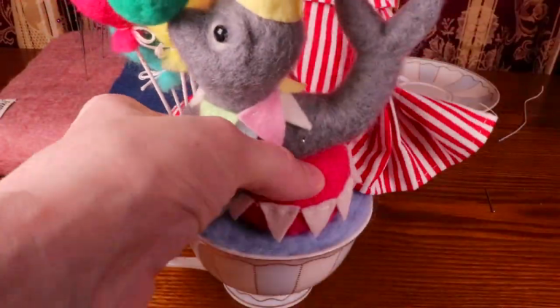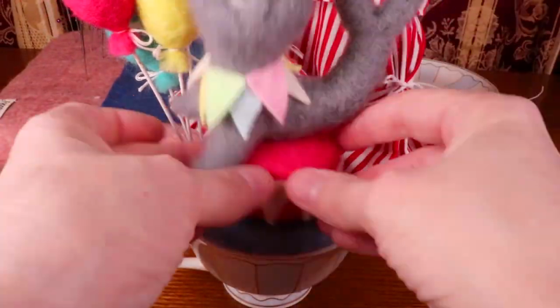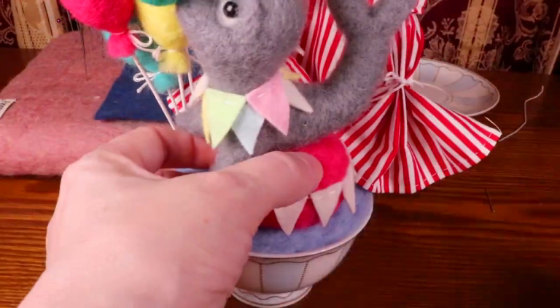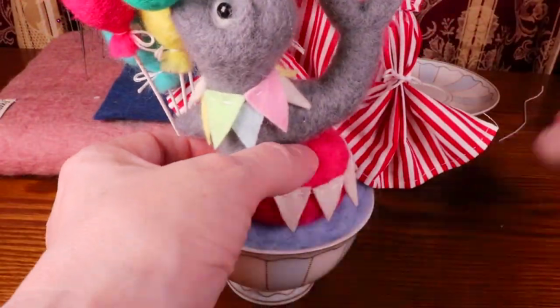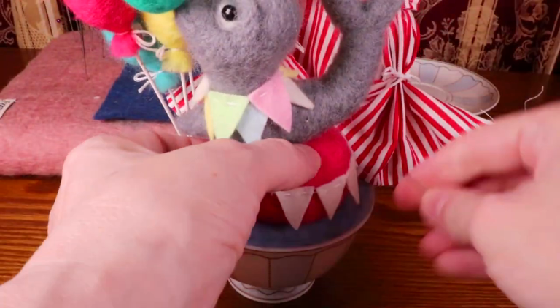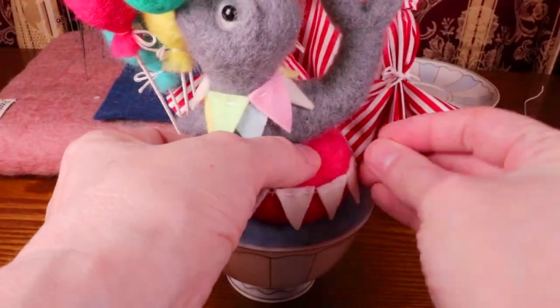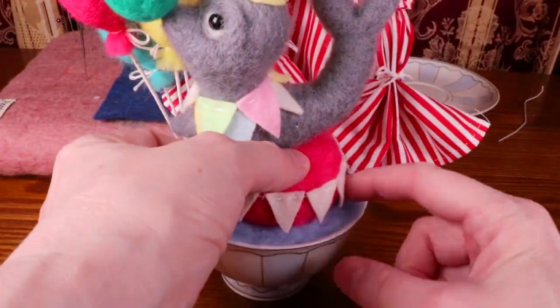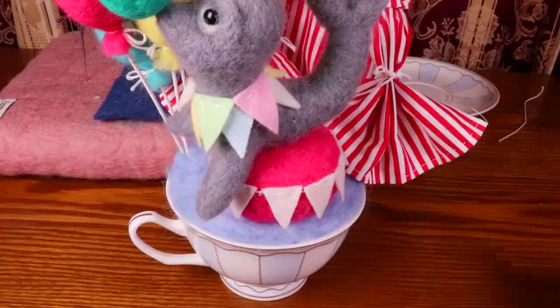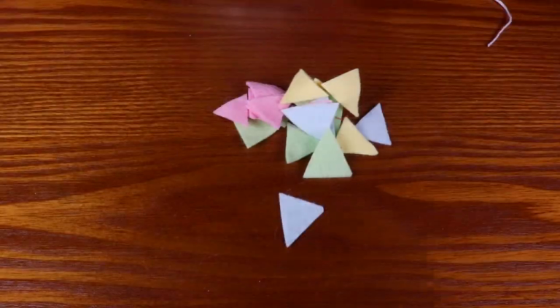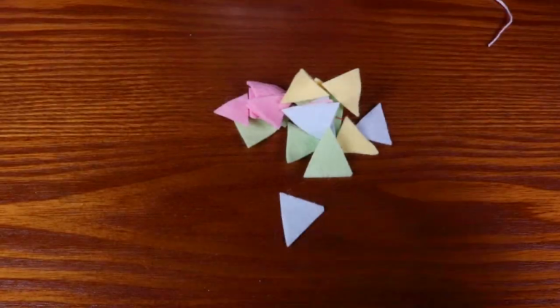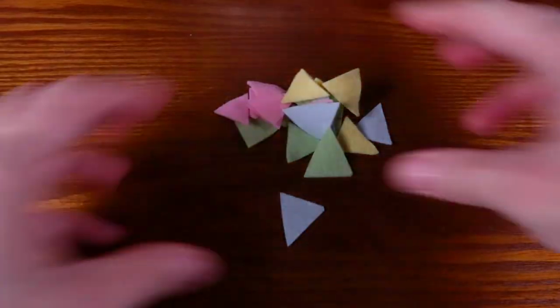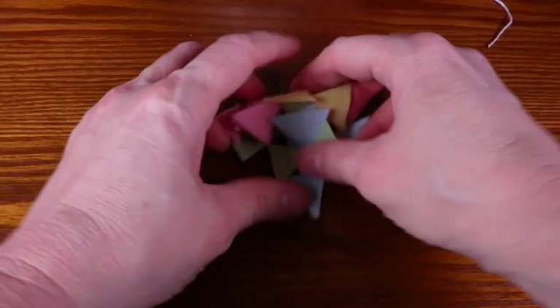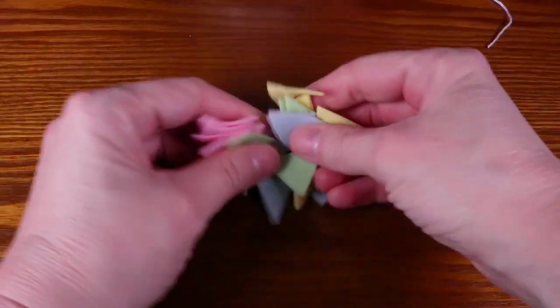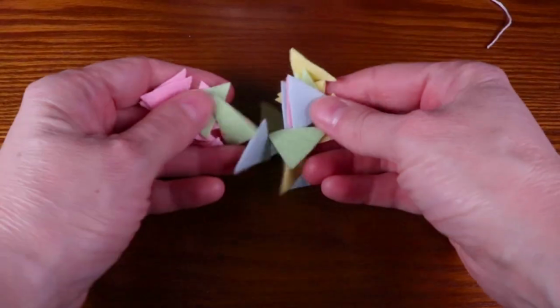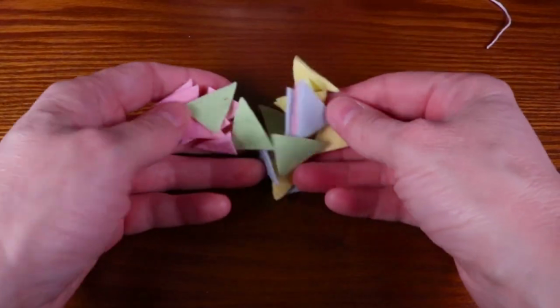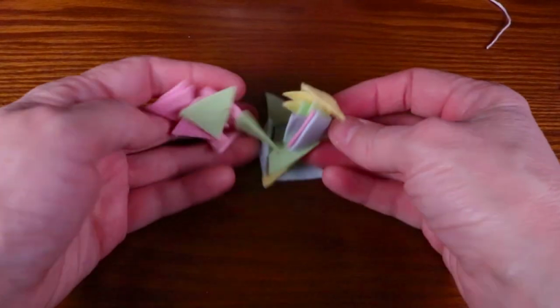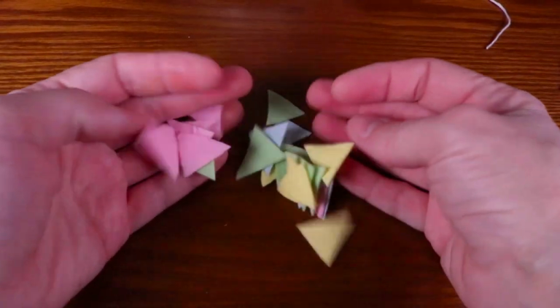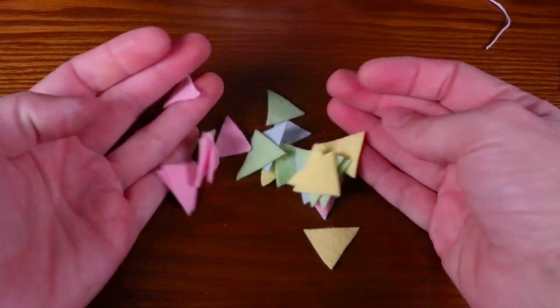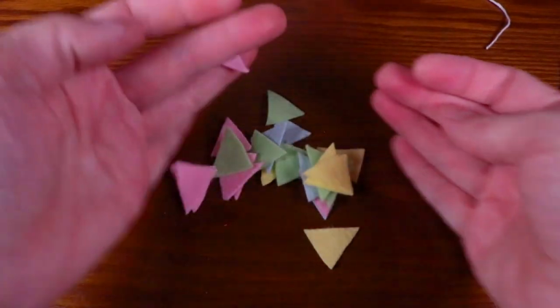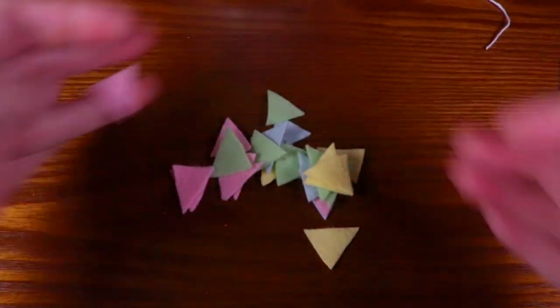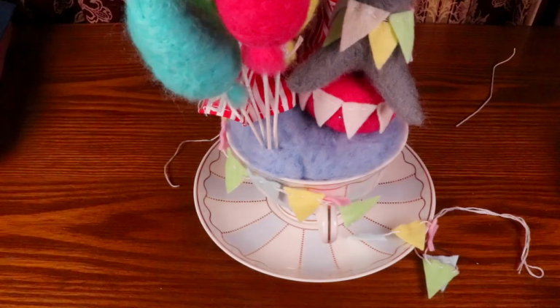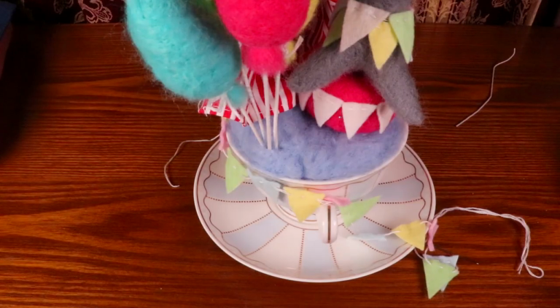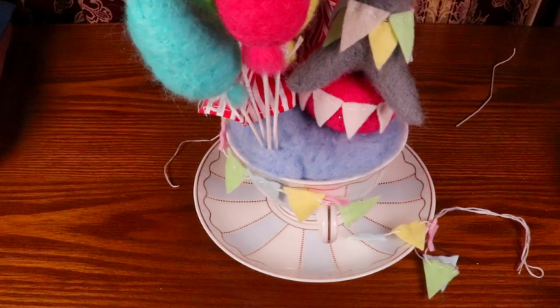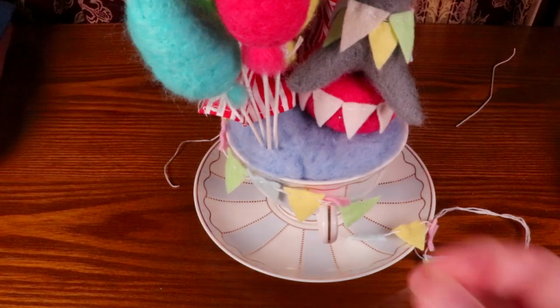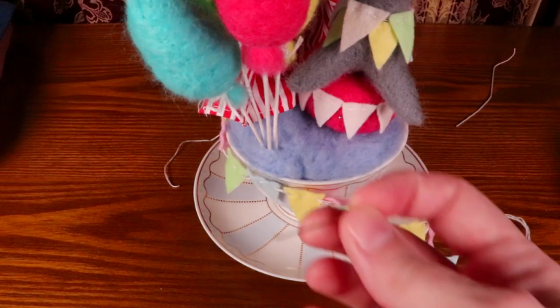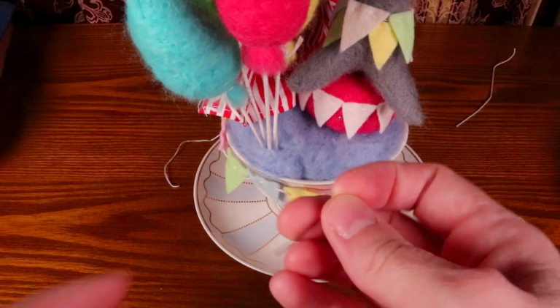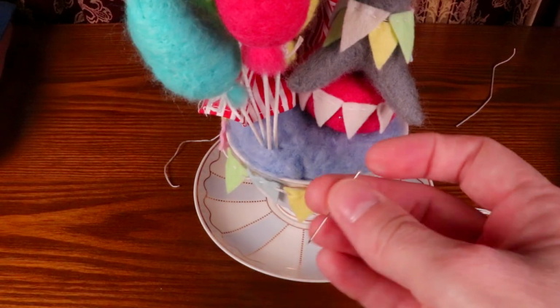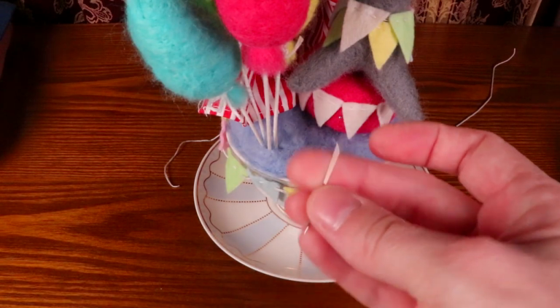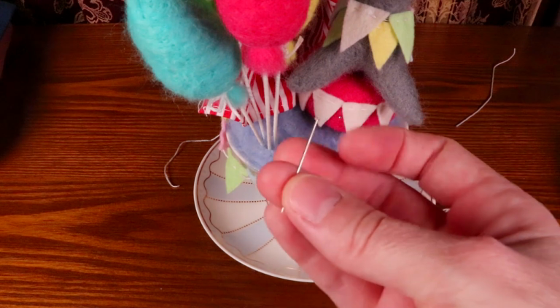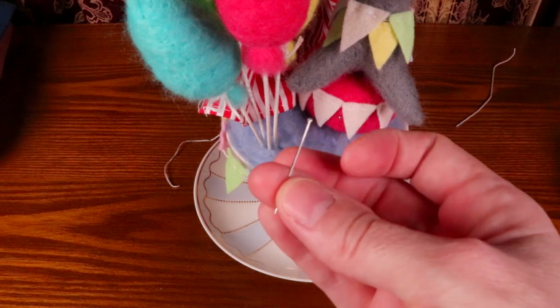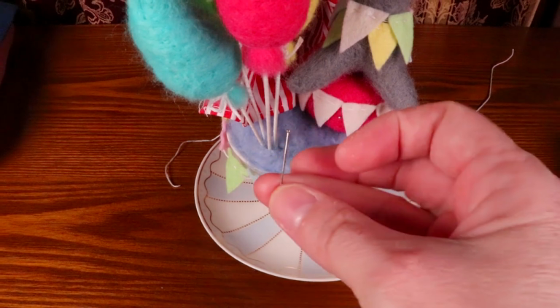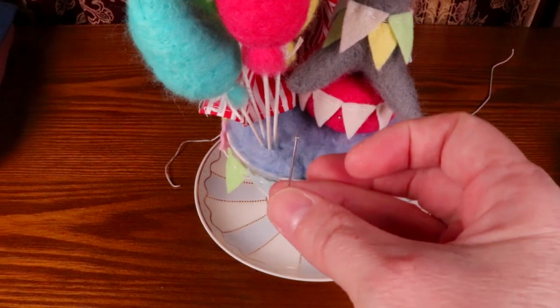Last but not least, I added a string of flags to the brim of the teacup and secured it in place using straight pins.